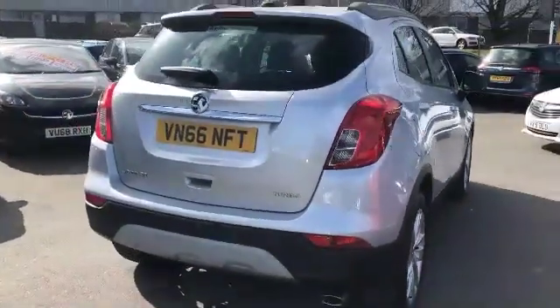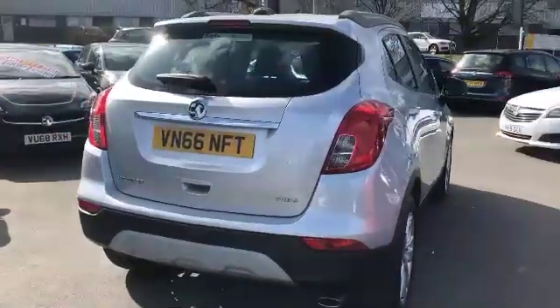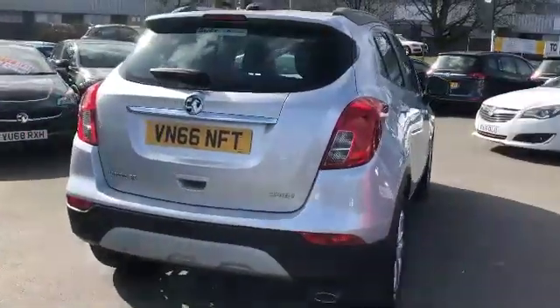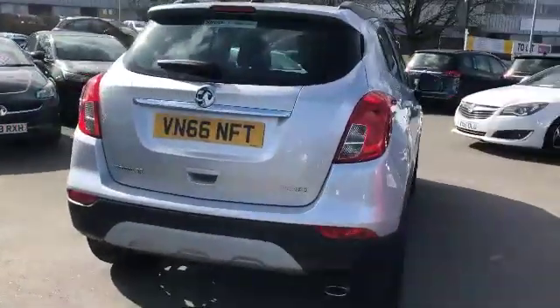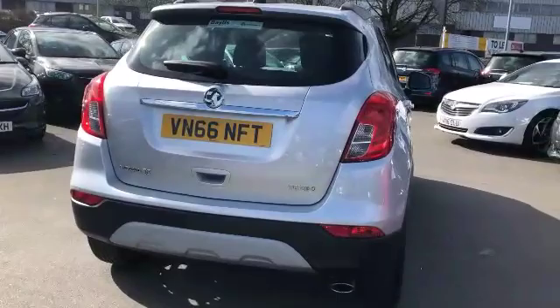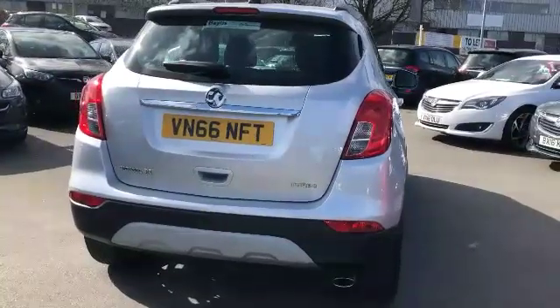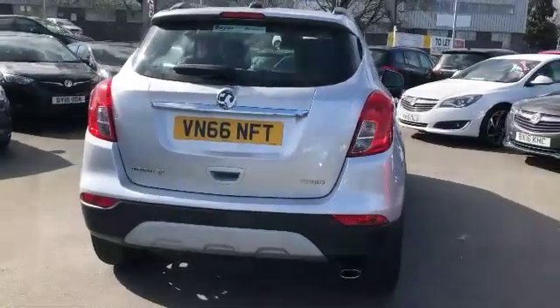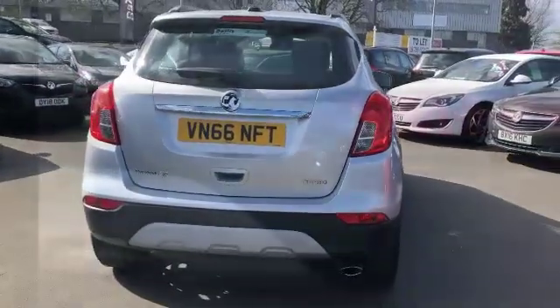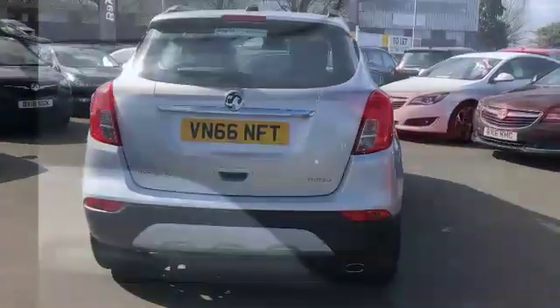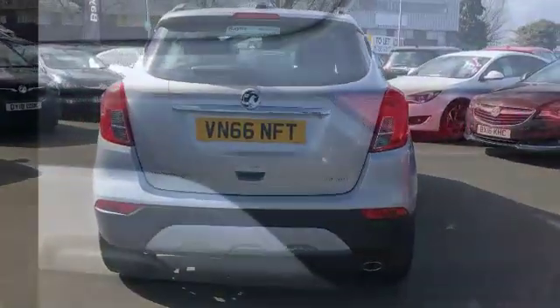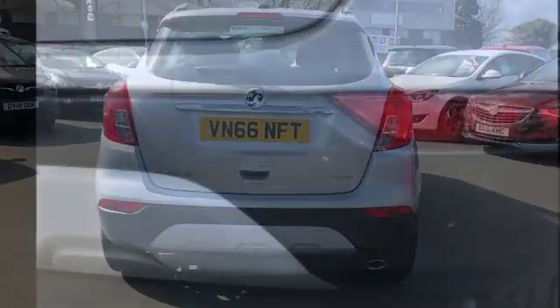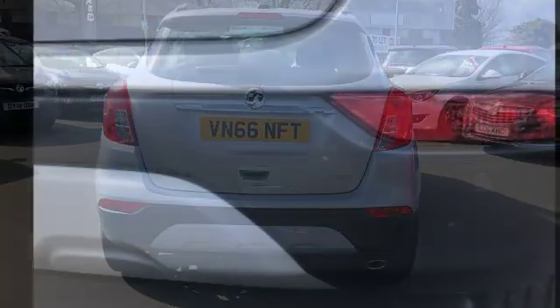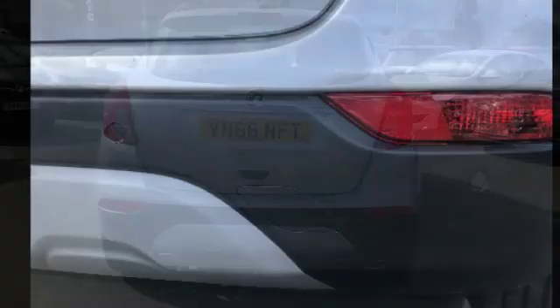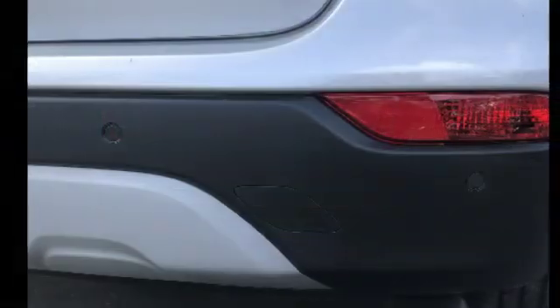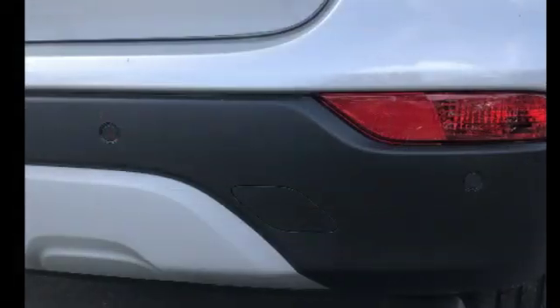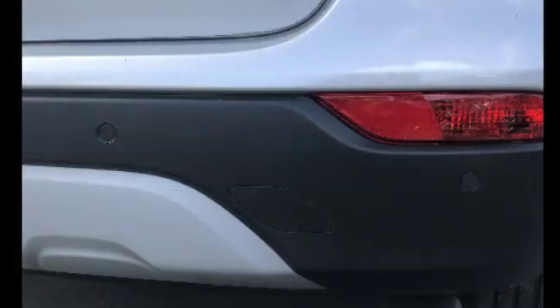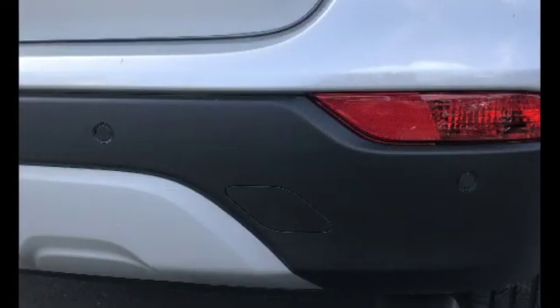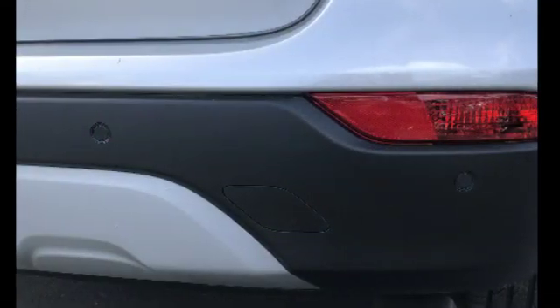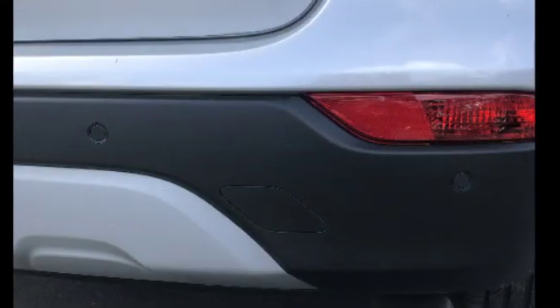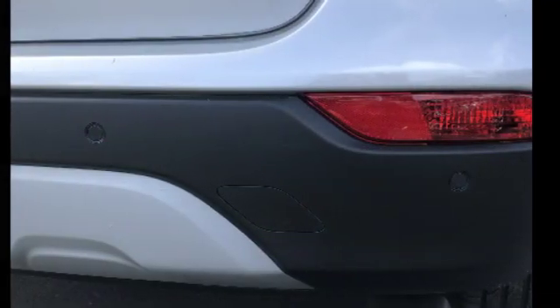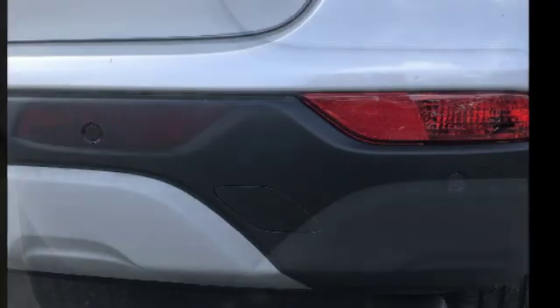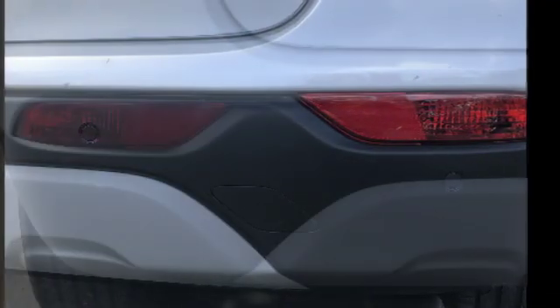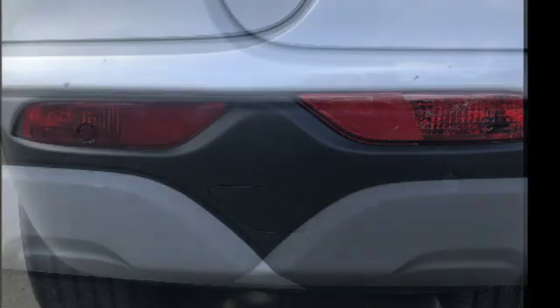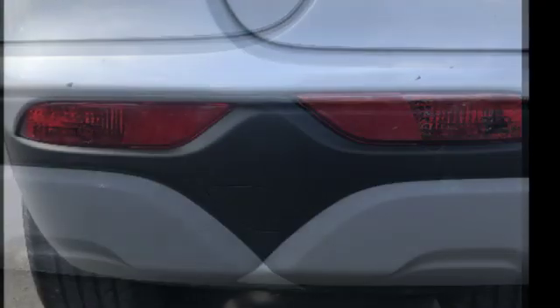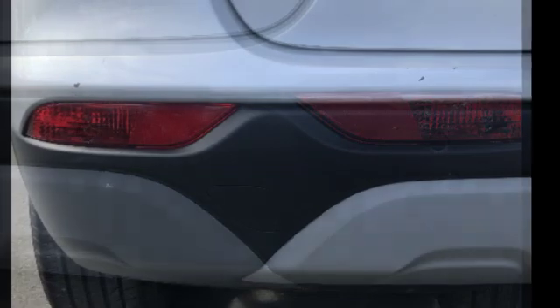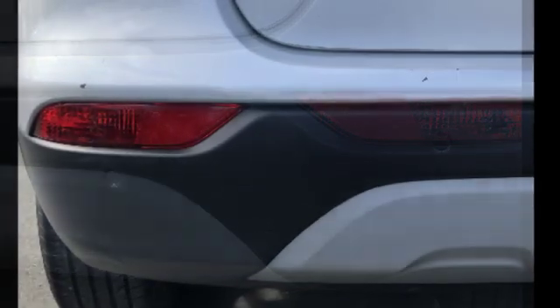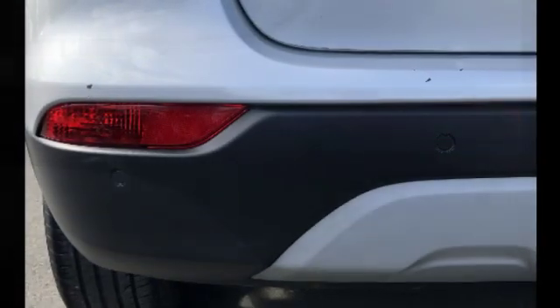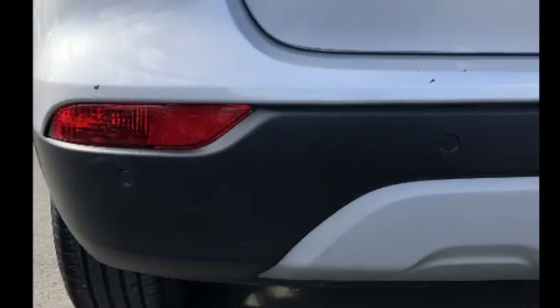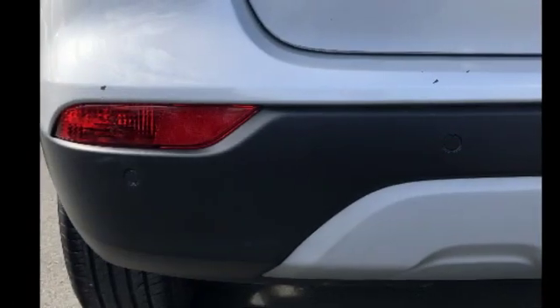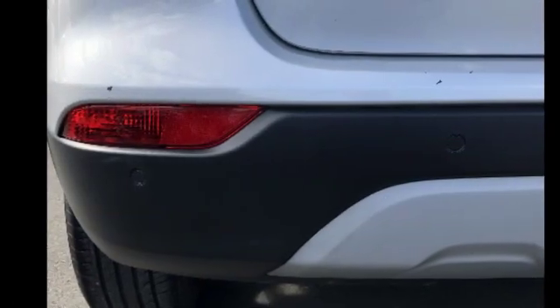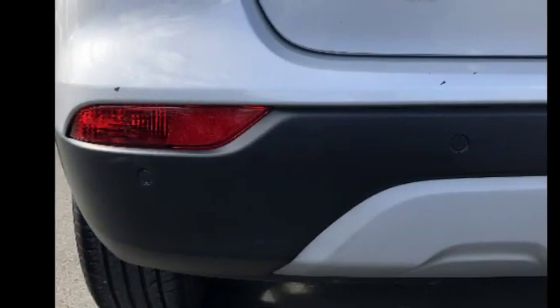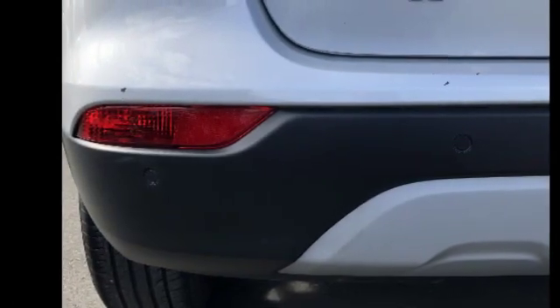Moving on round to the rear of the vehicle, you will see it has parking distance control sensors right the way across the rear bumper for your safety when reversing.